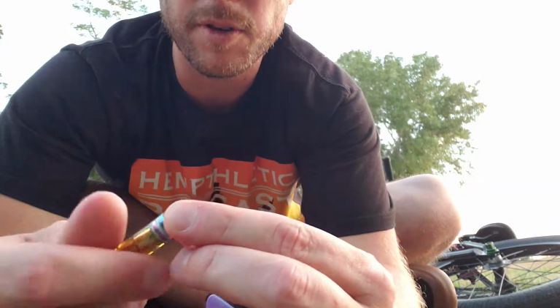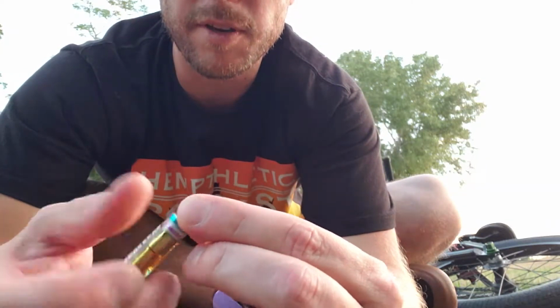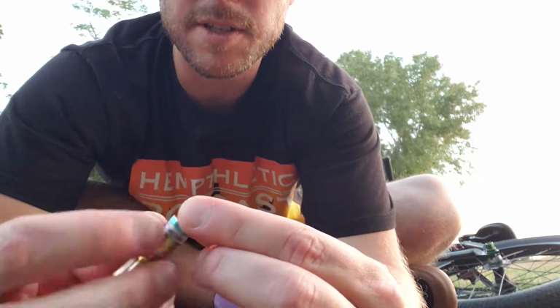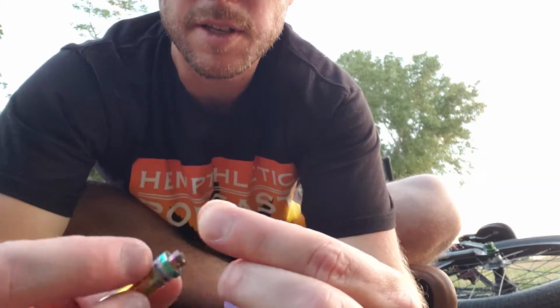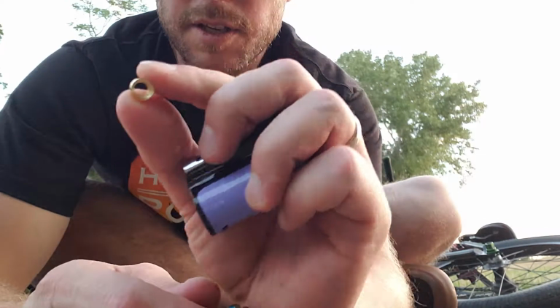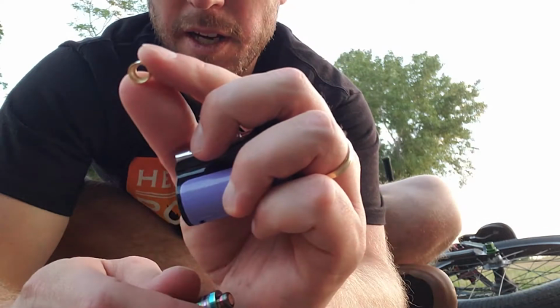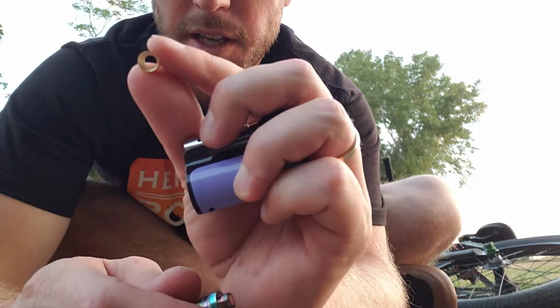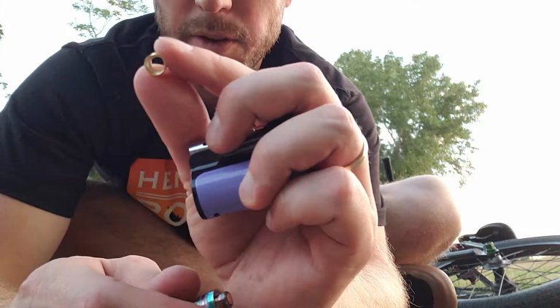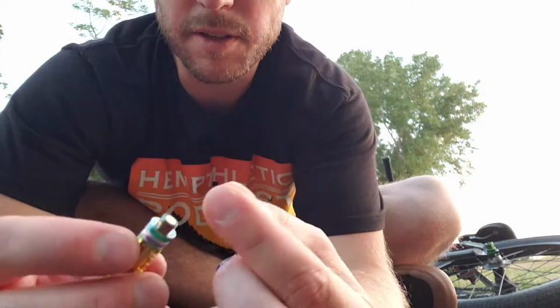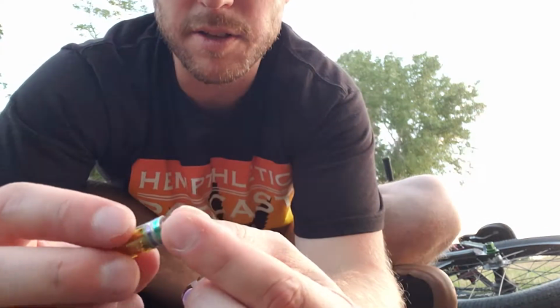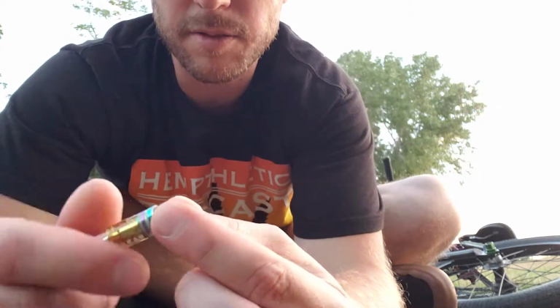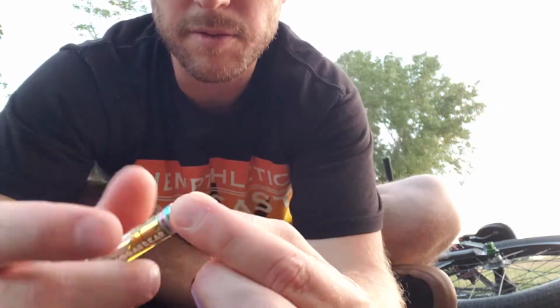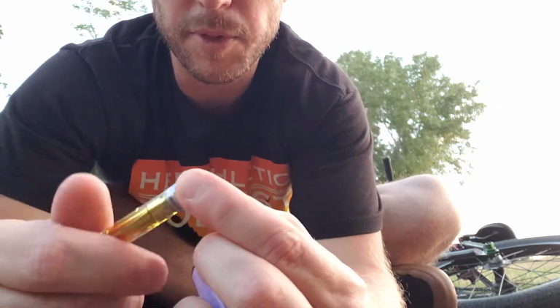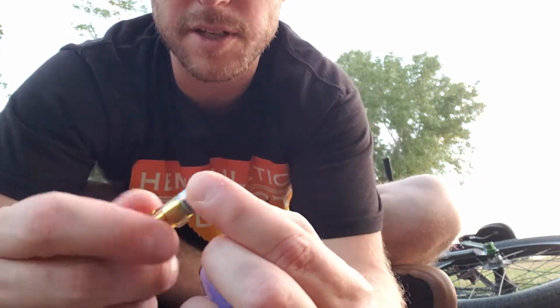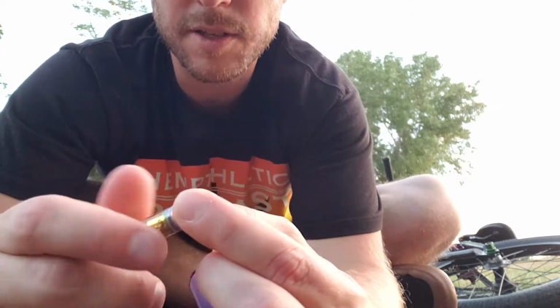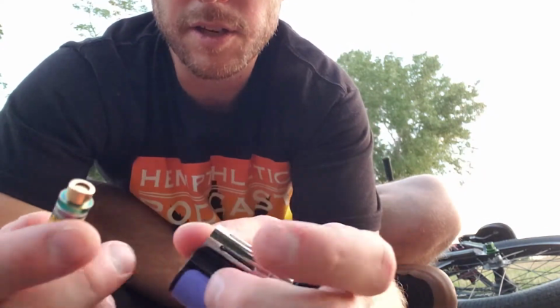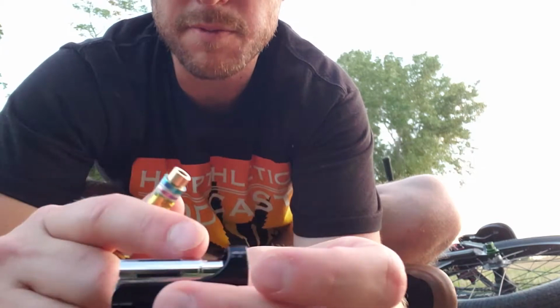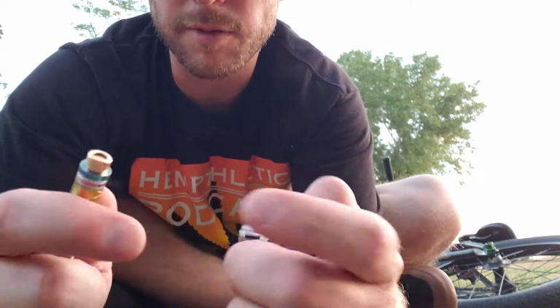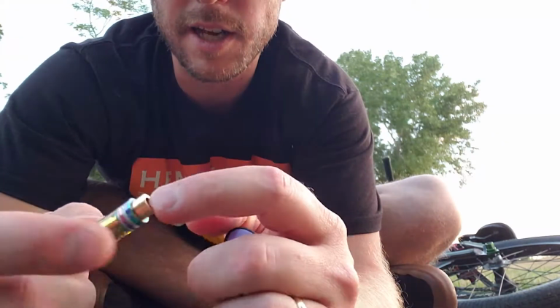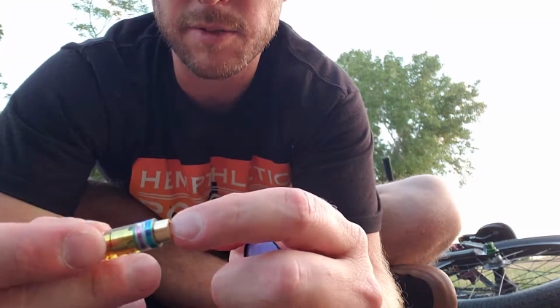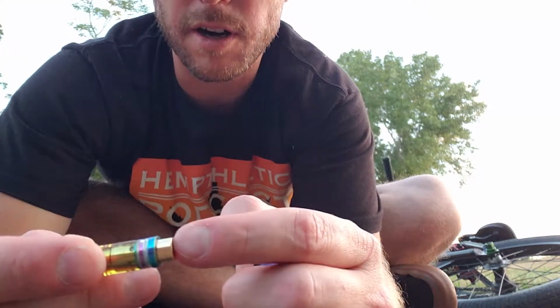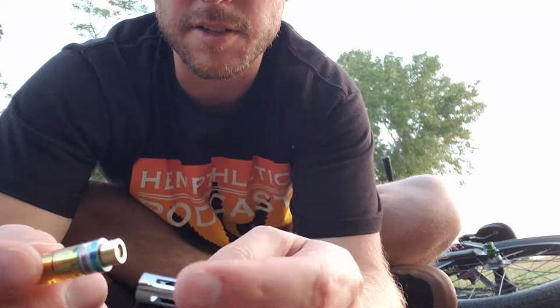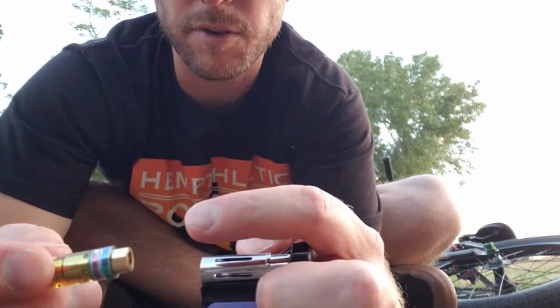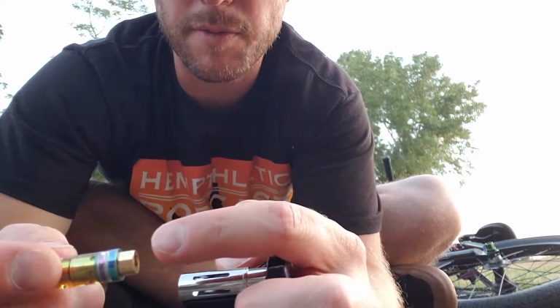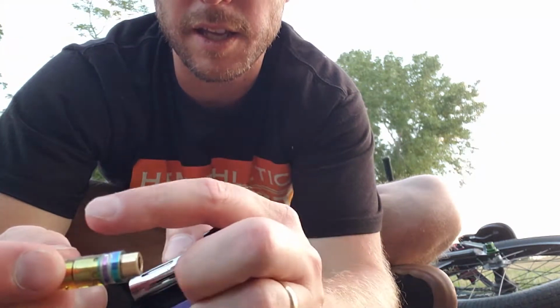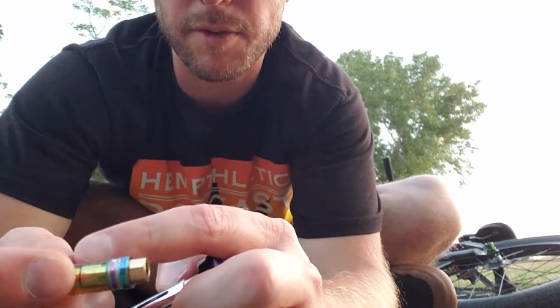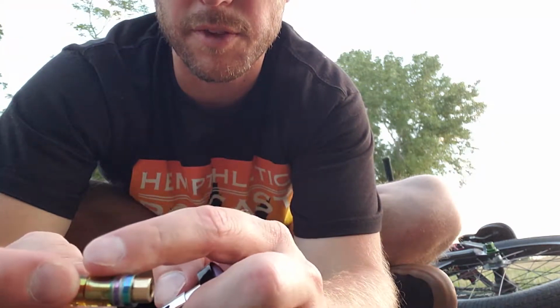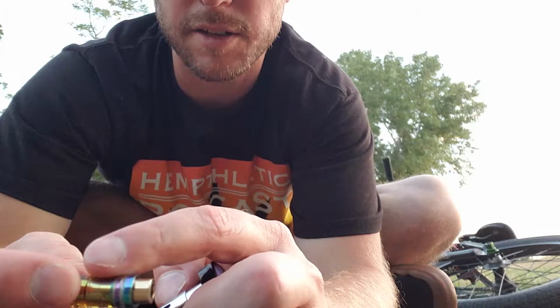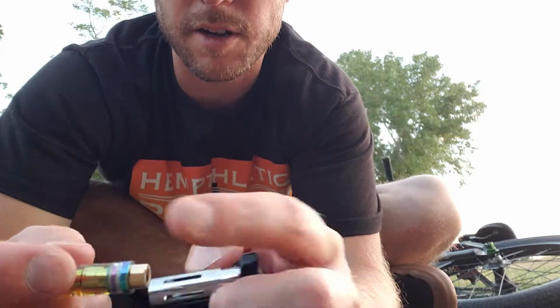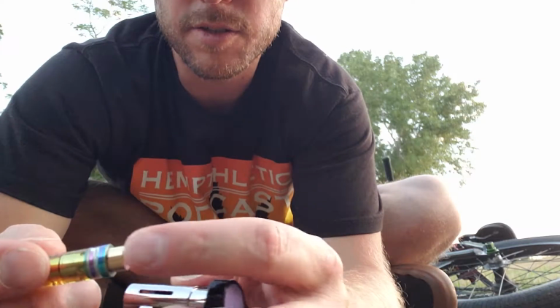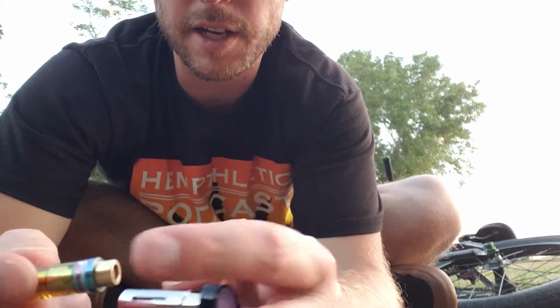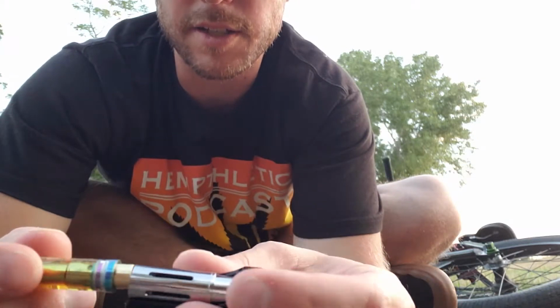One really good thing about this is the magnetic ring has a hole in it. This is good because your device makes direct contact with your cart — it doesn't have to go through a magnet and then into your cart. So direct contact means you're going to have less voltage loss.